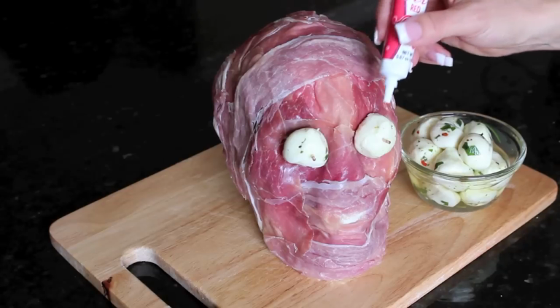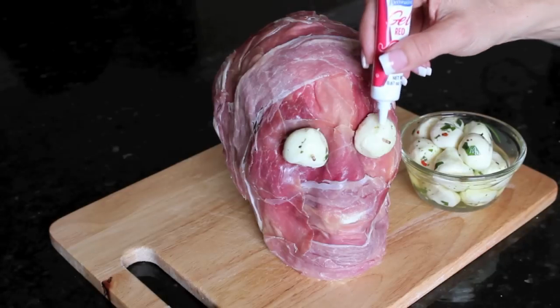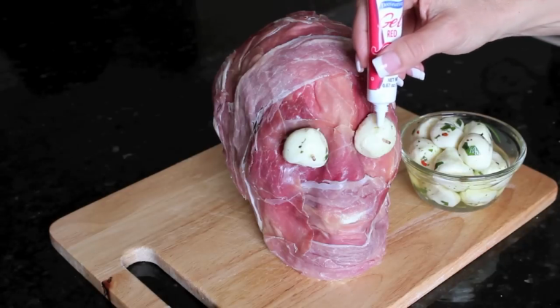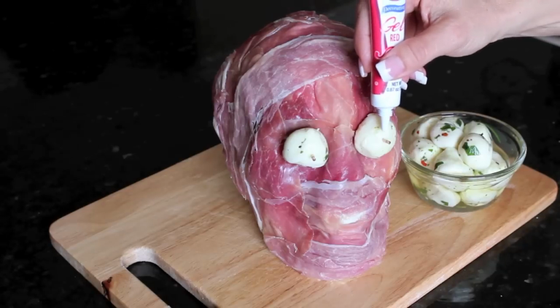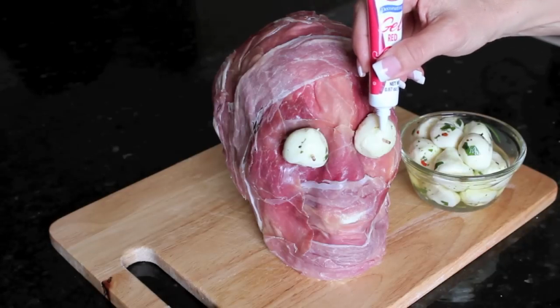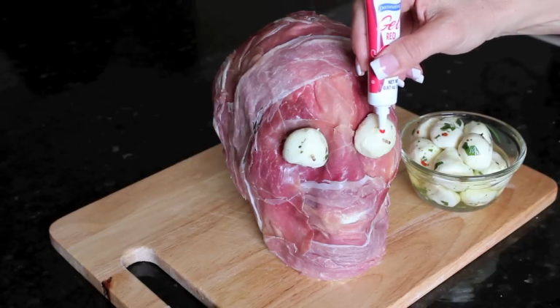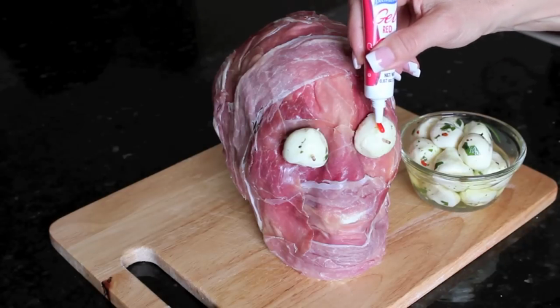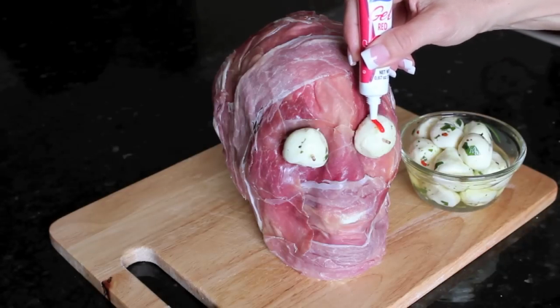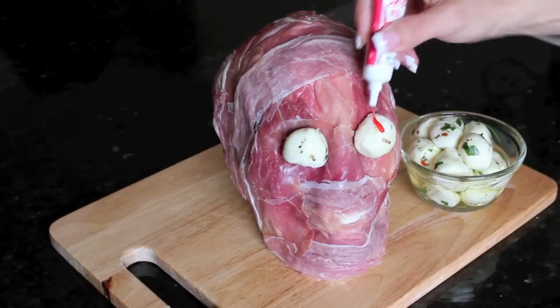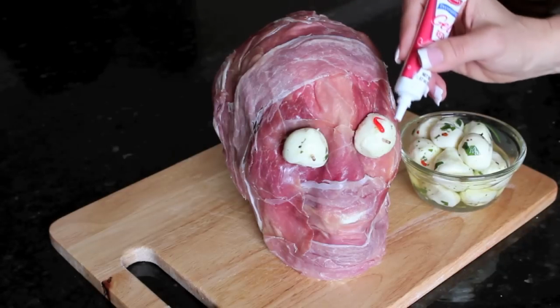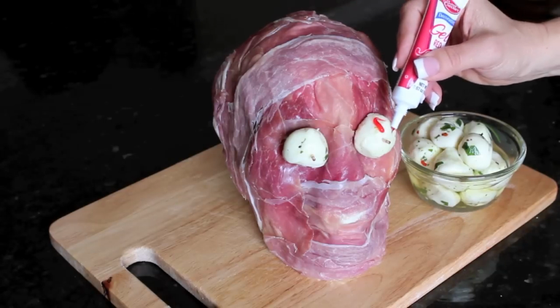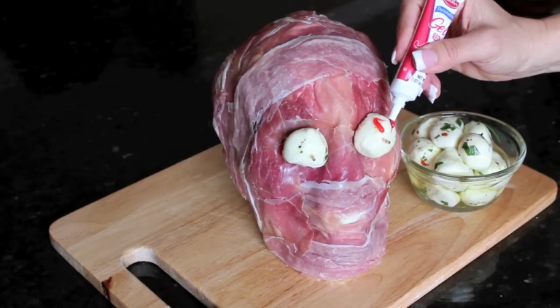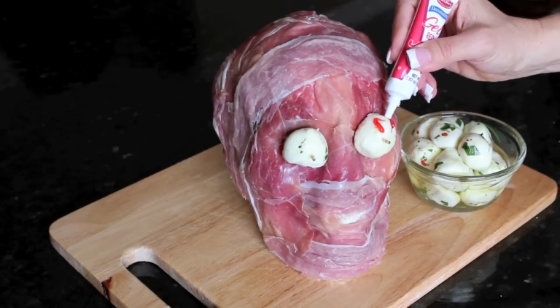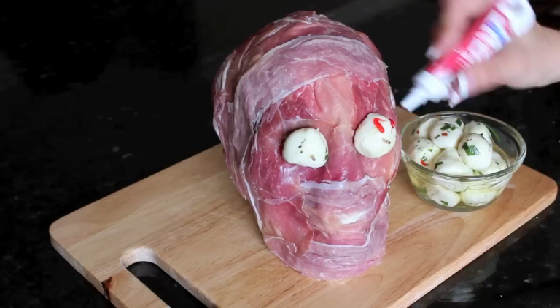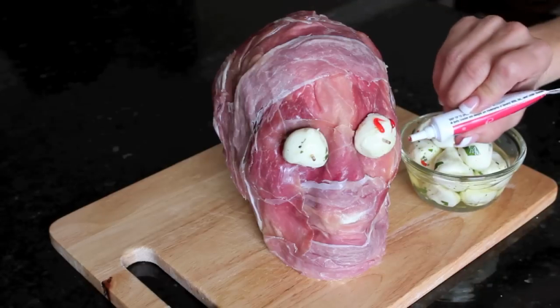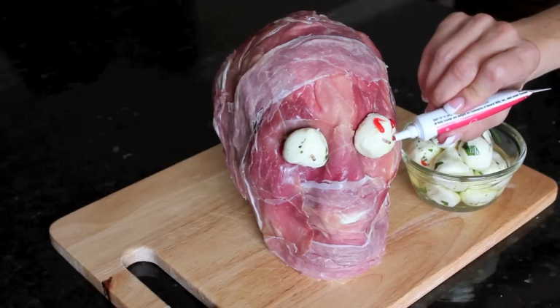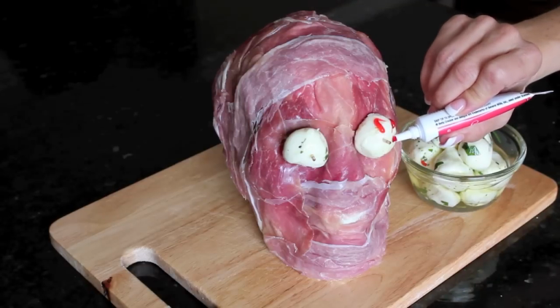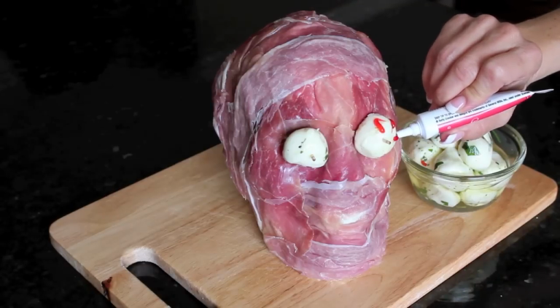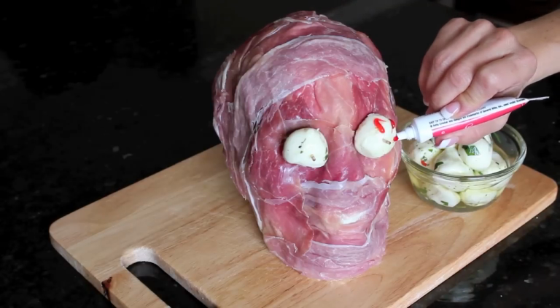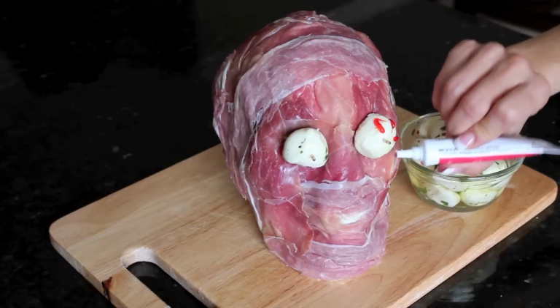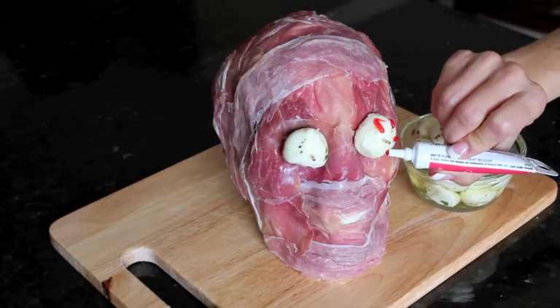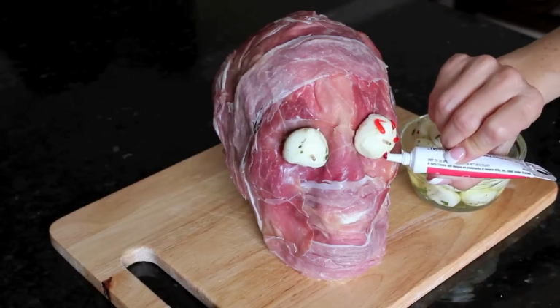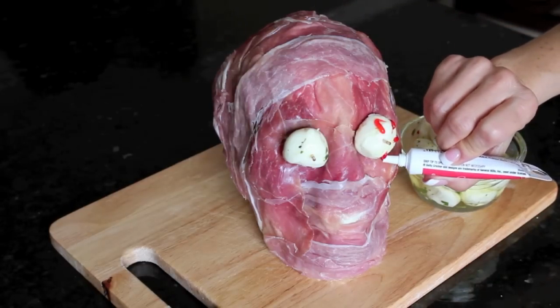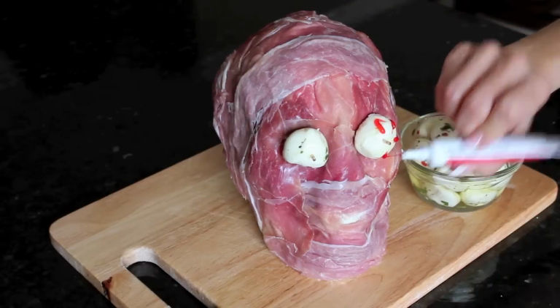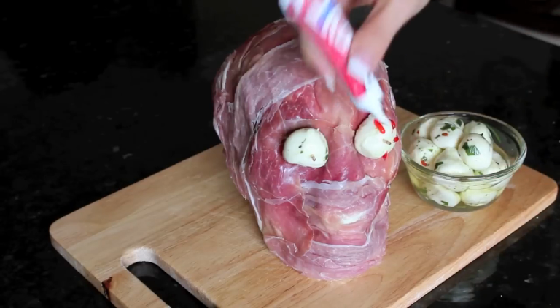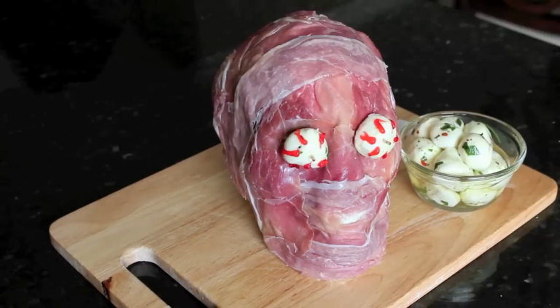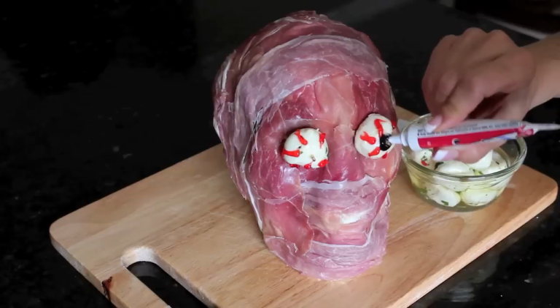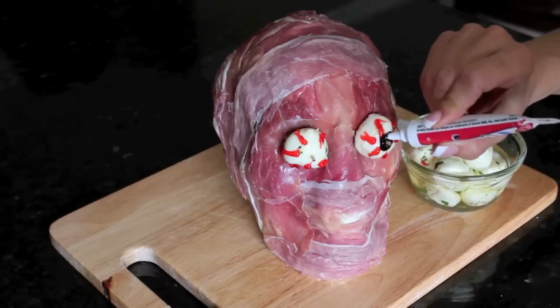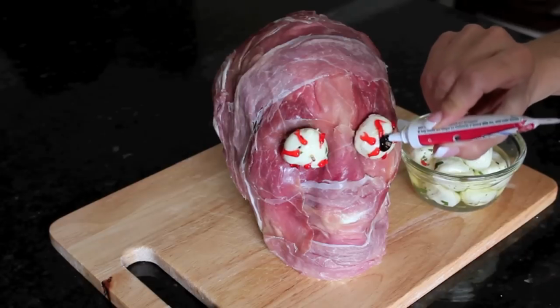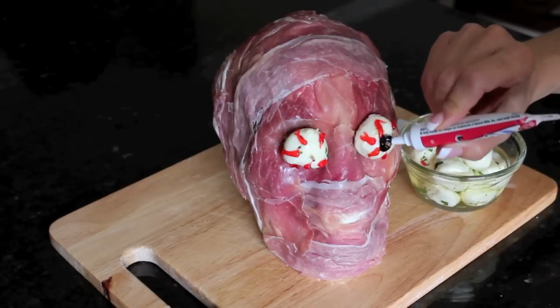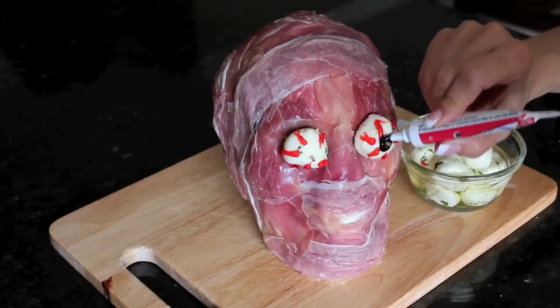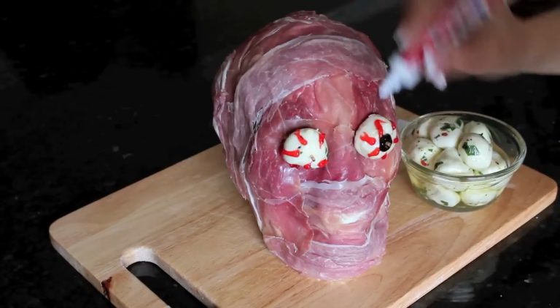Then I used a gel icing to give this red look around the eyes, and I used a black icing for the pupils.